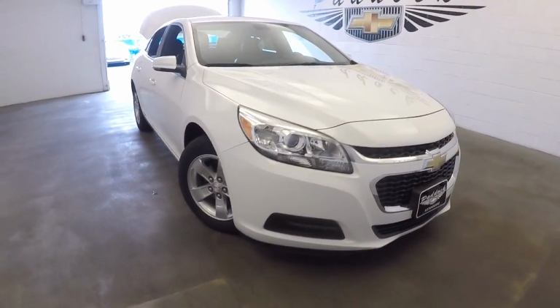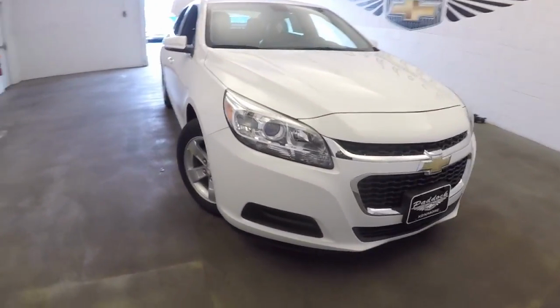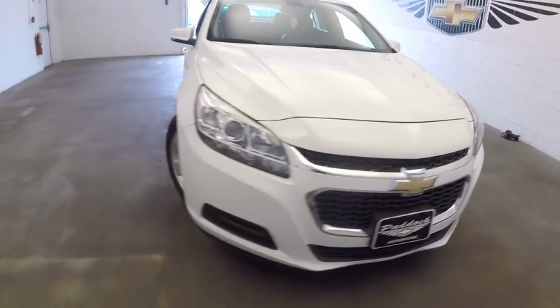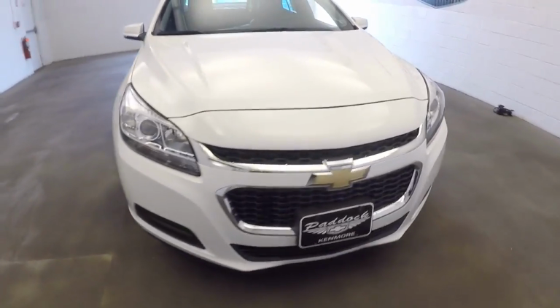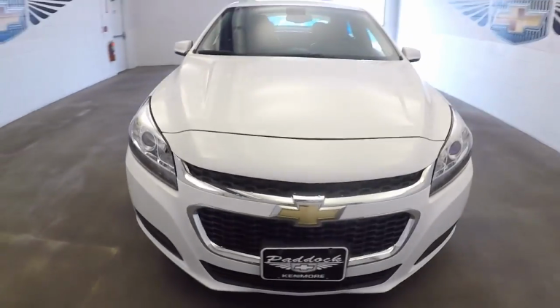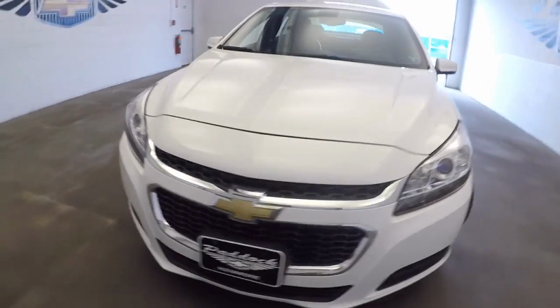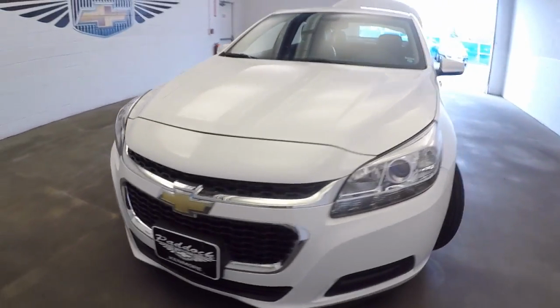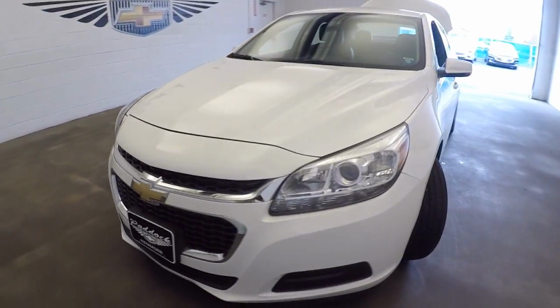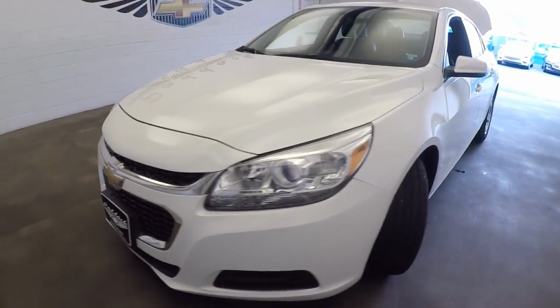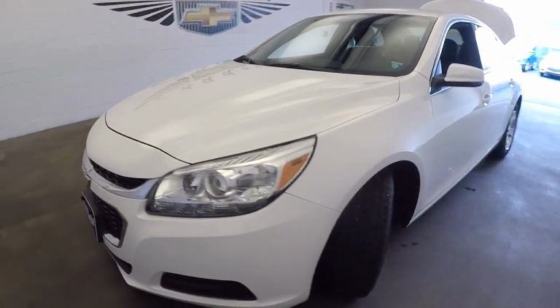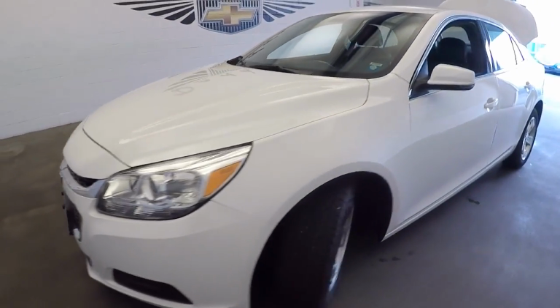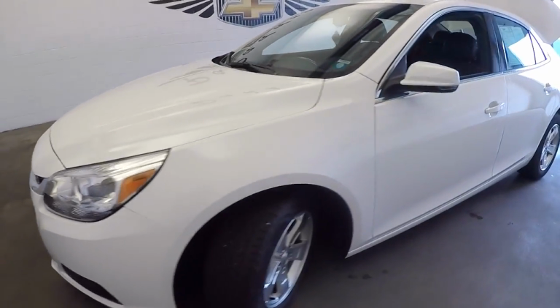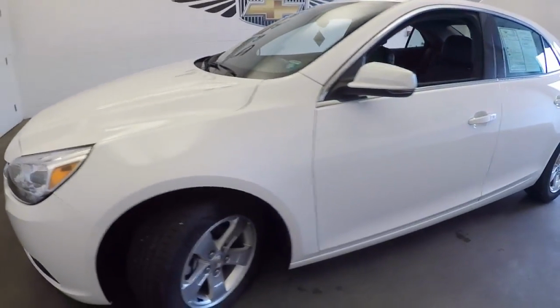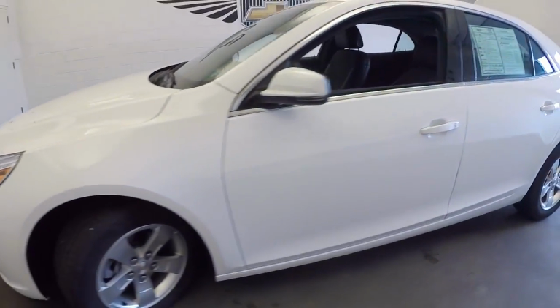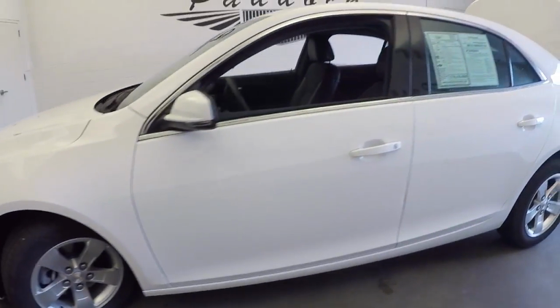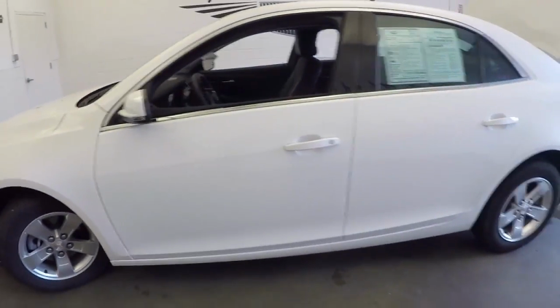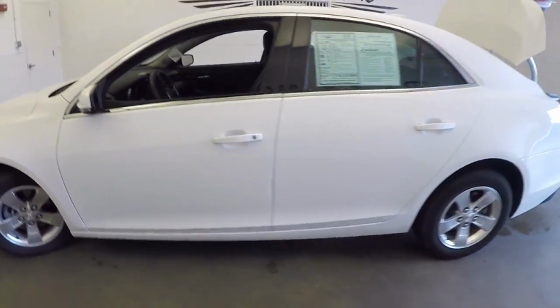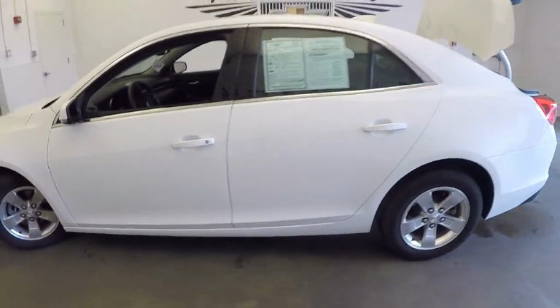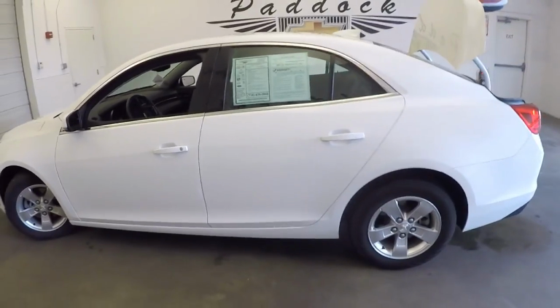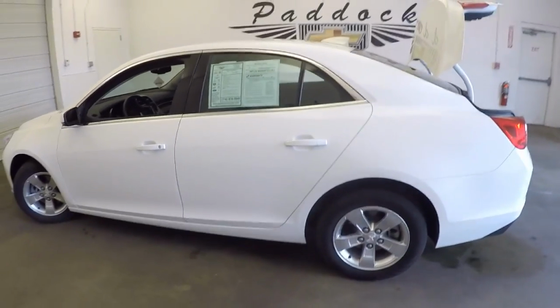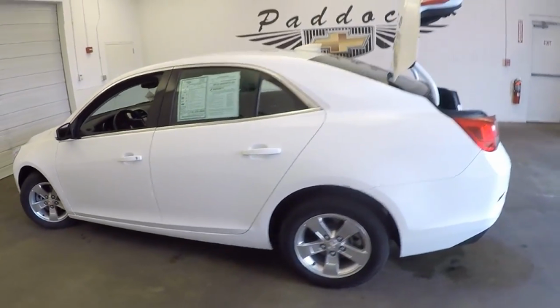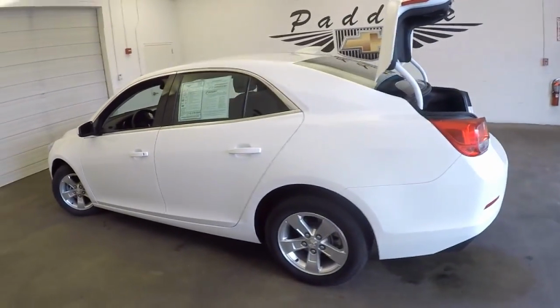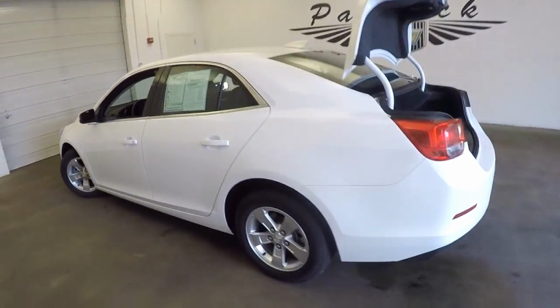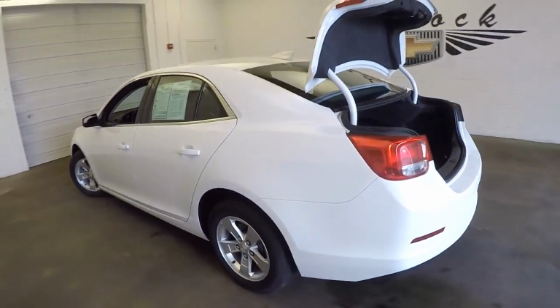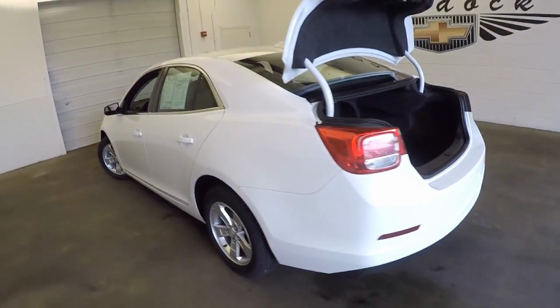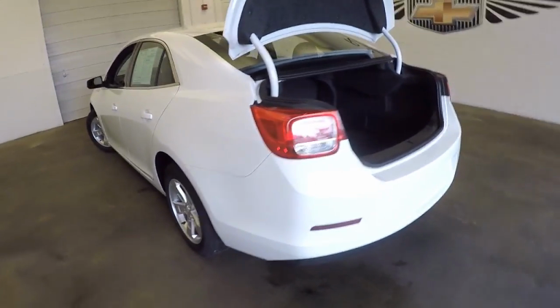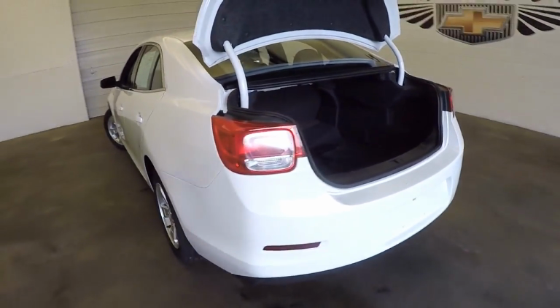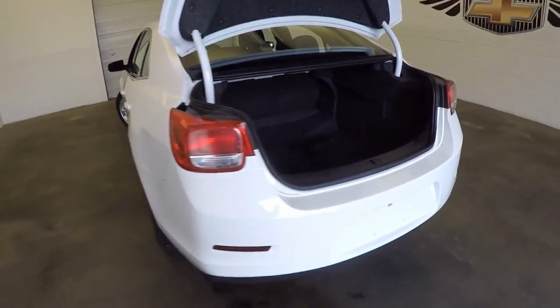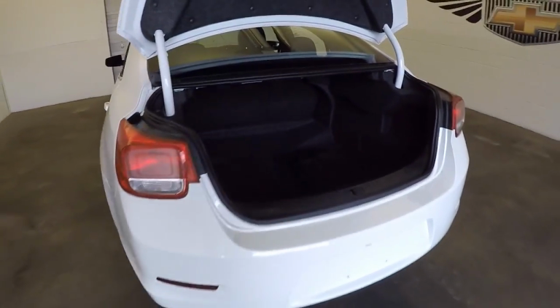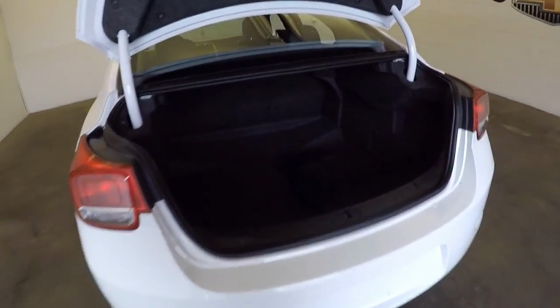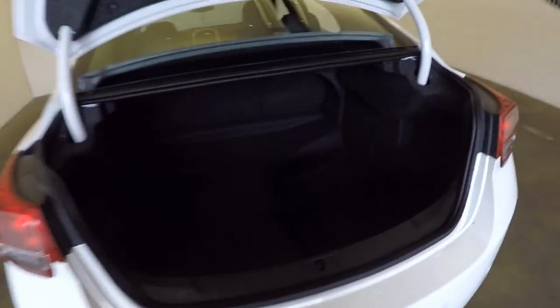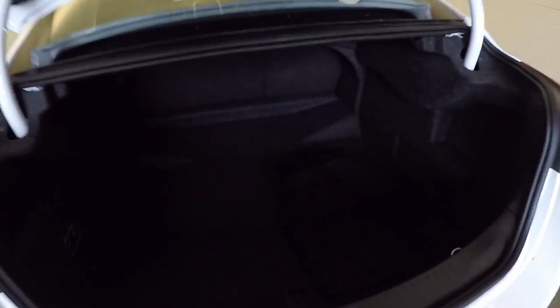This 2015 Chevrolet Malibu just came into inventory. We're gonna do a quick video walk around and help you see the true condition of this vehicle. We're gonna start at the back, work our way to the front.